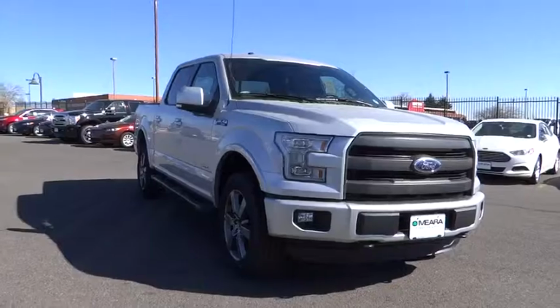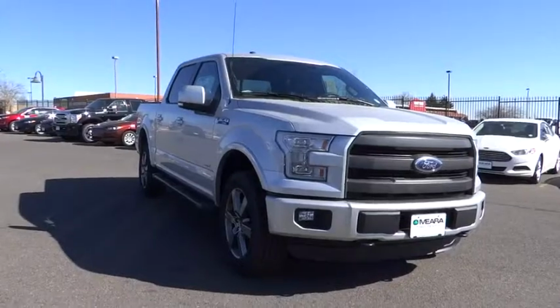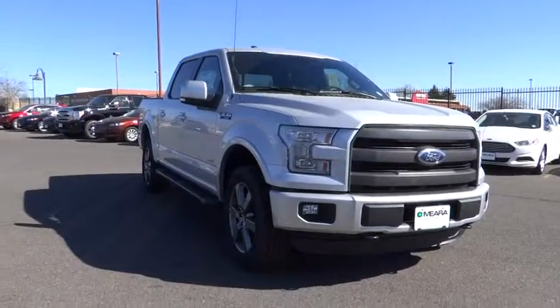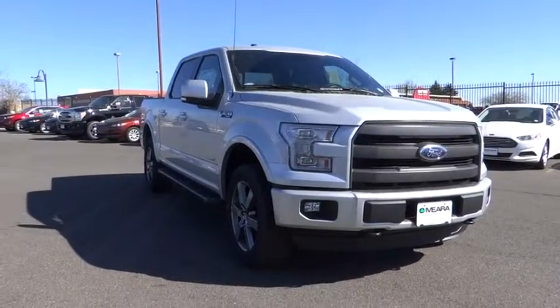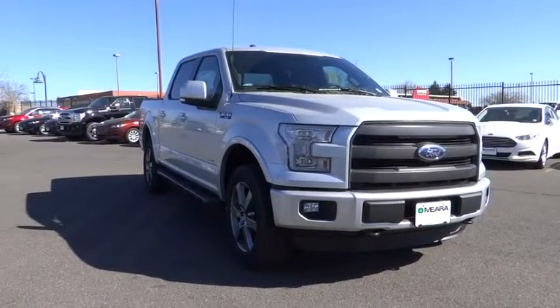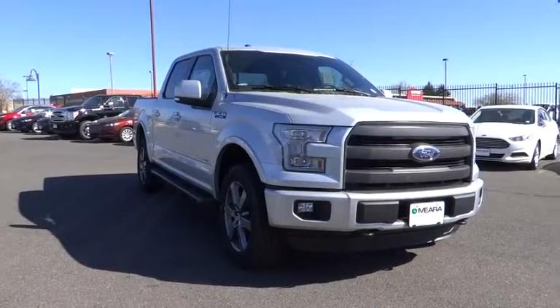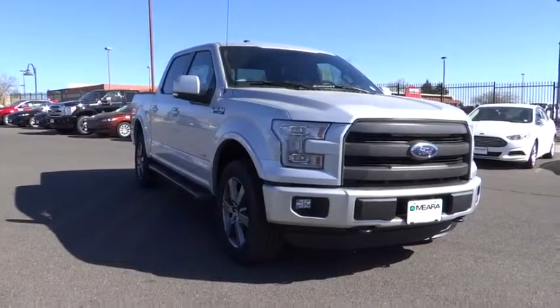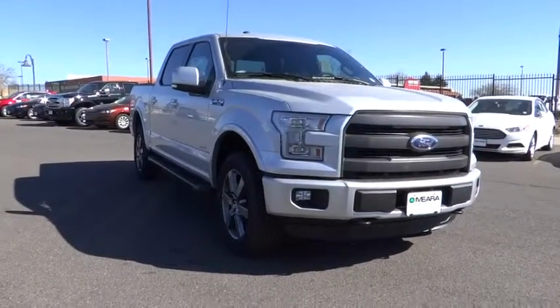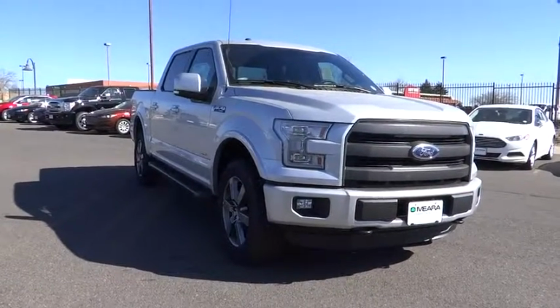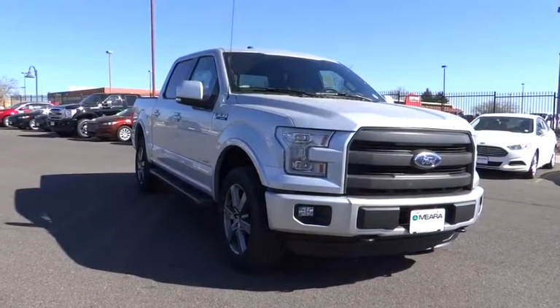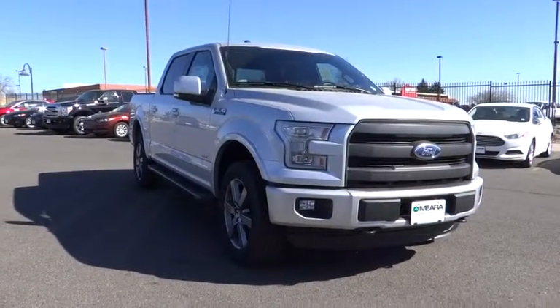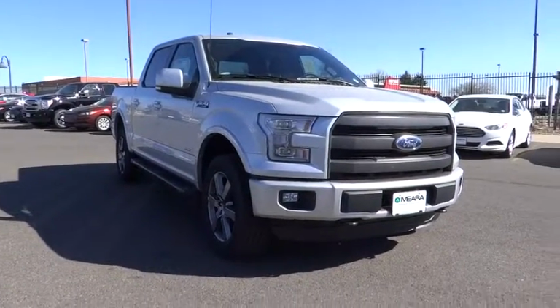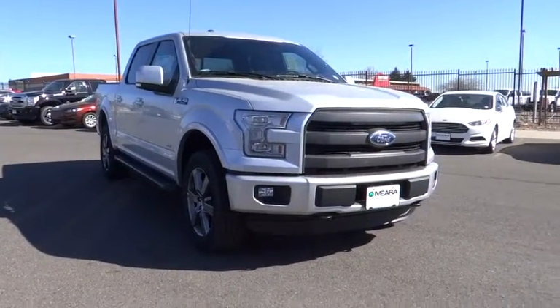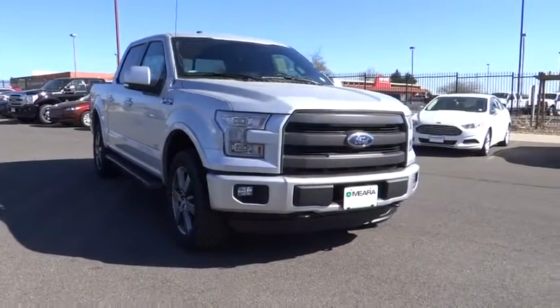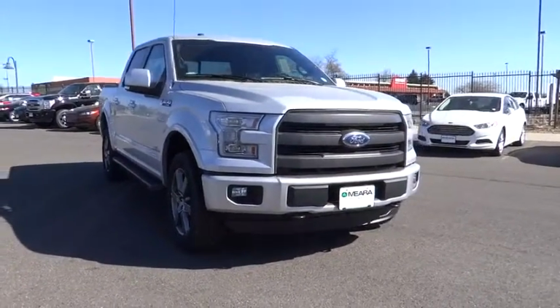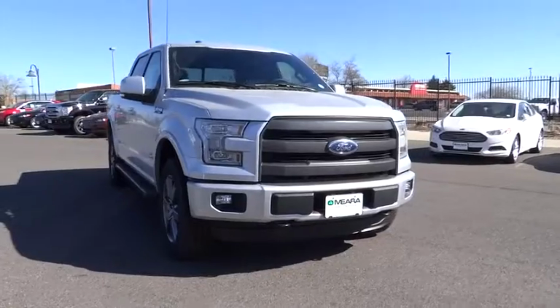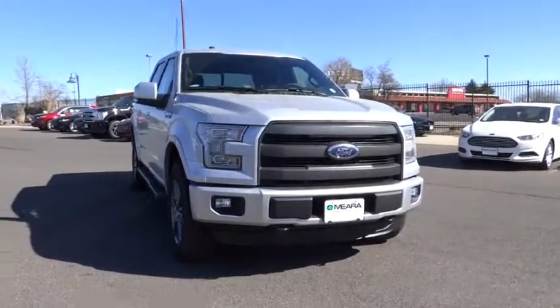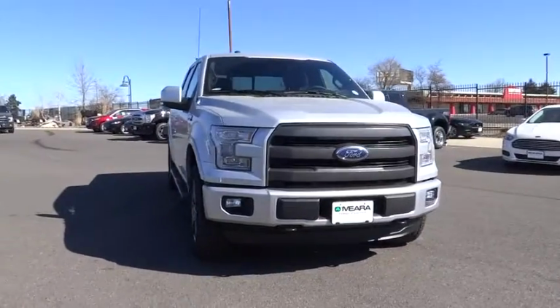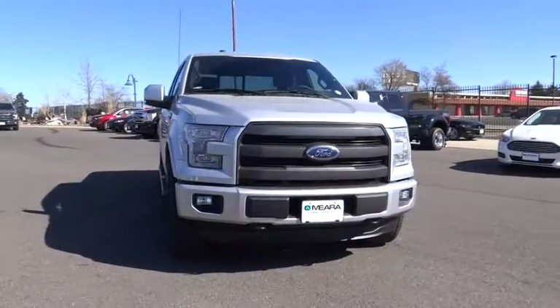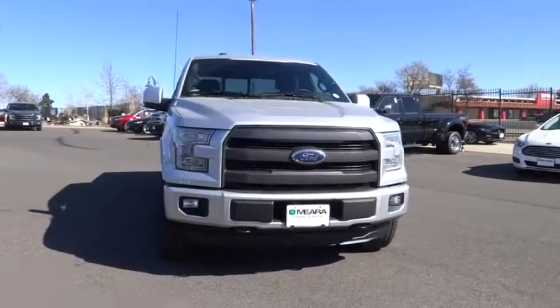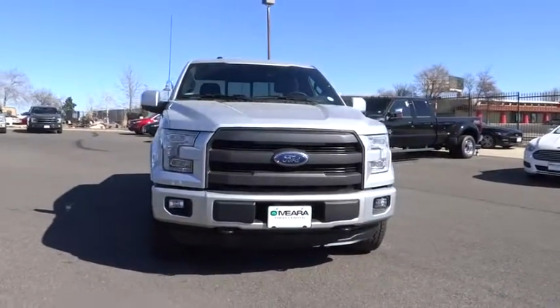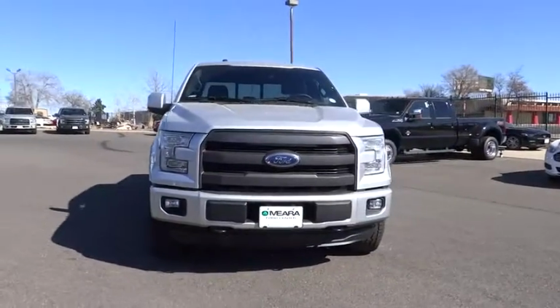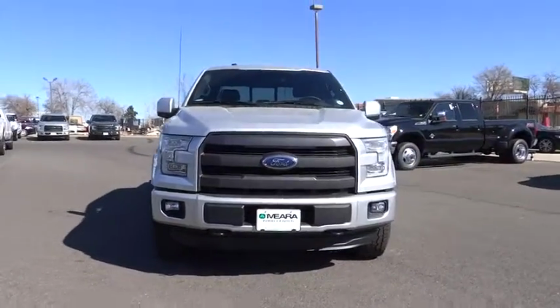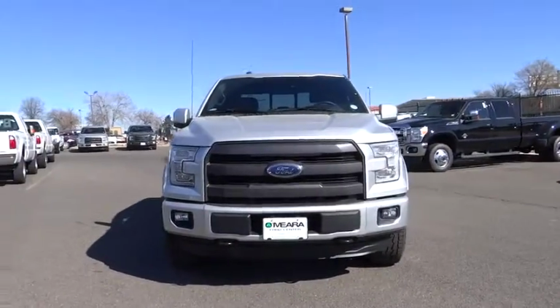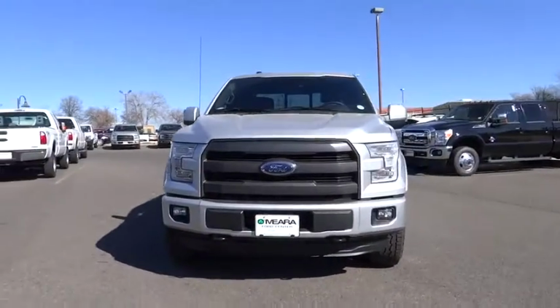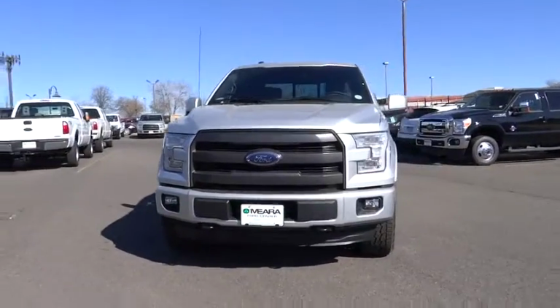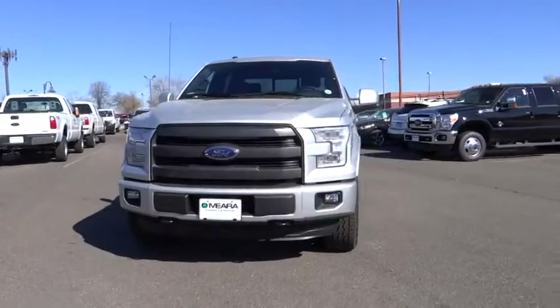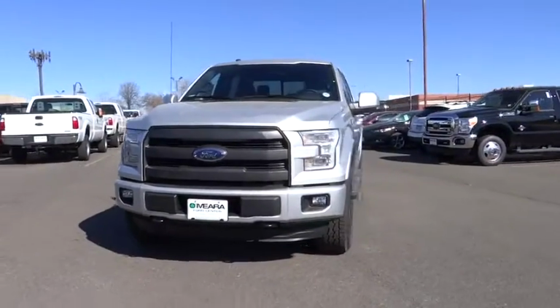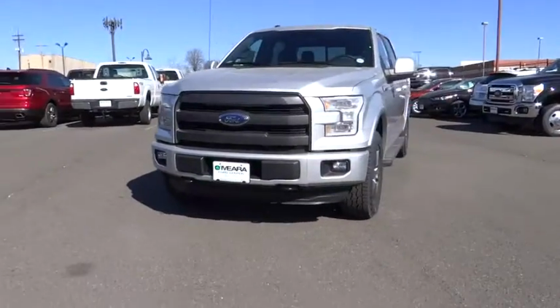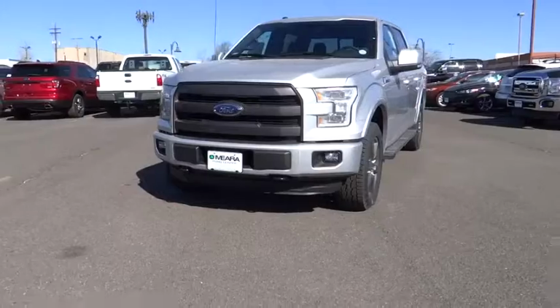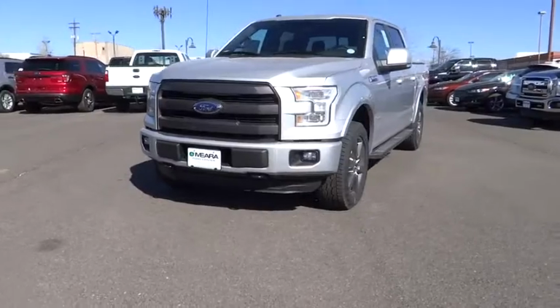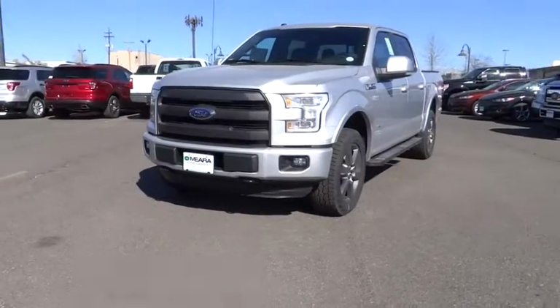2016 F-150. A Ford F-150 knows how to handle any situation. It's built to follow orders. No whining. Here are some of this vehicle's great options.